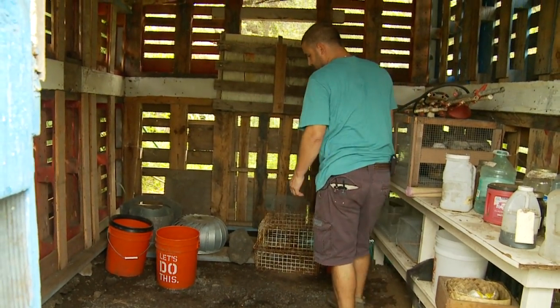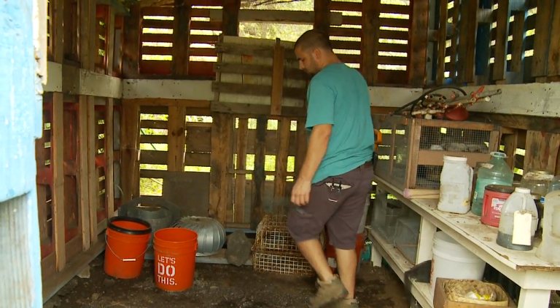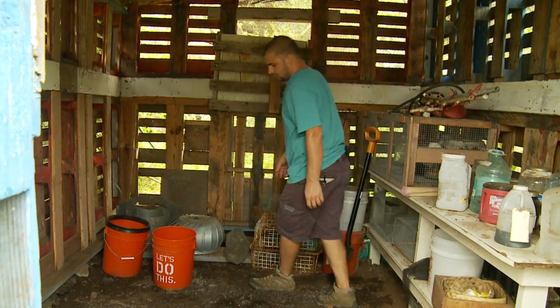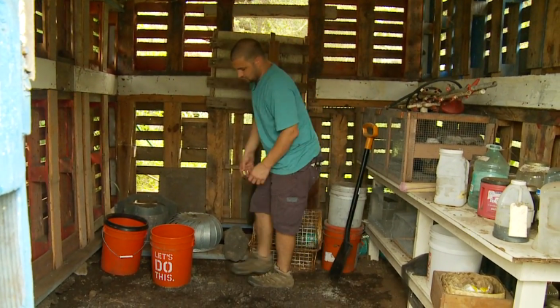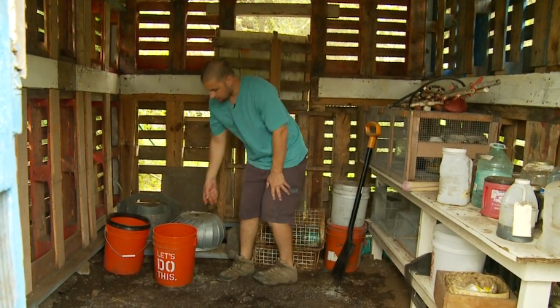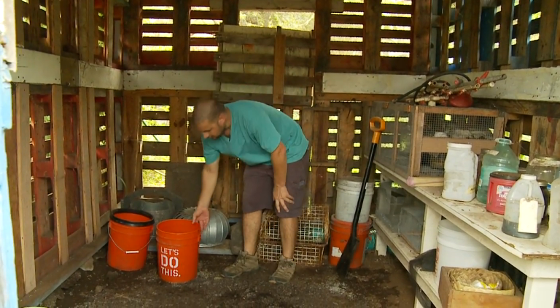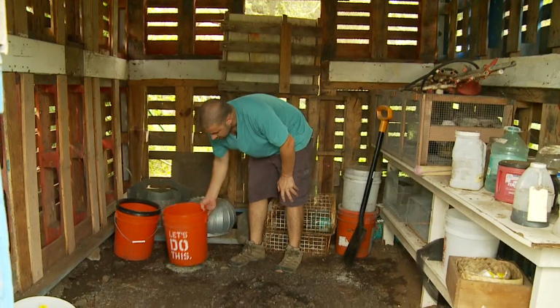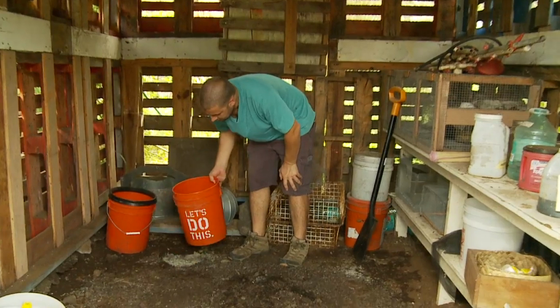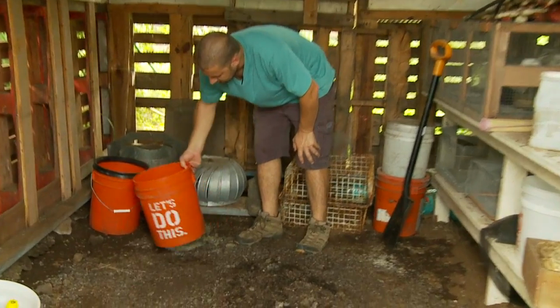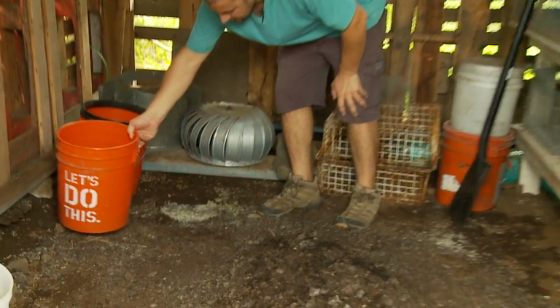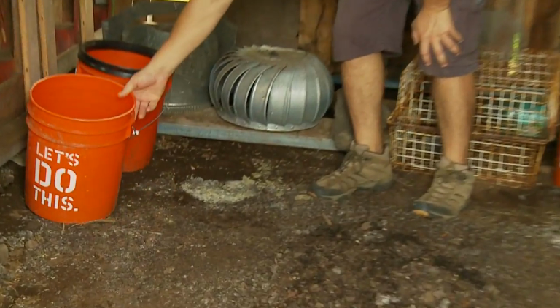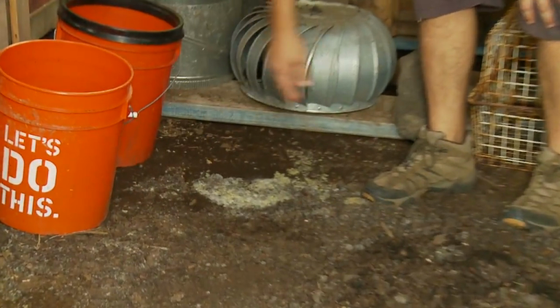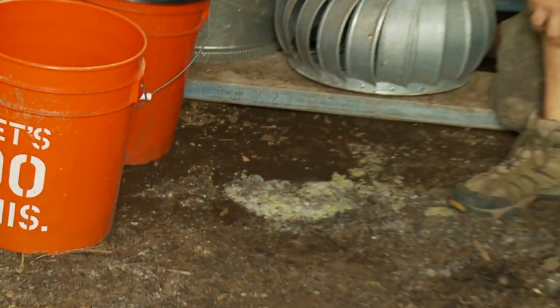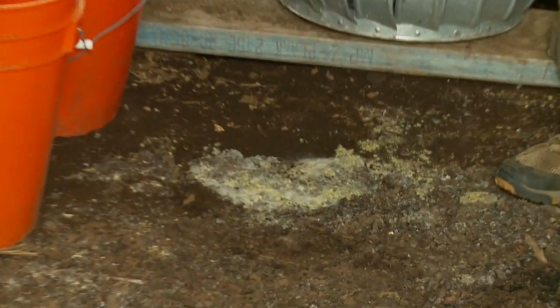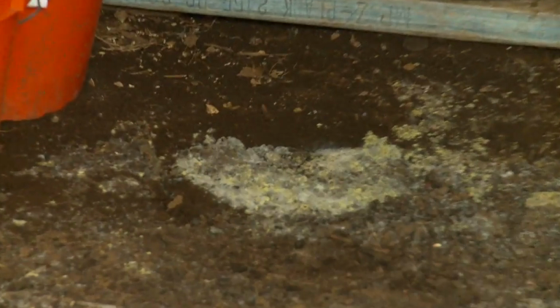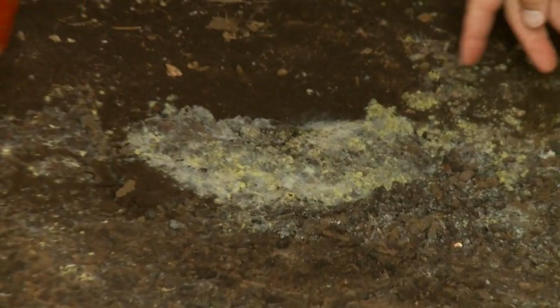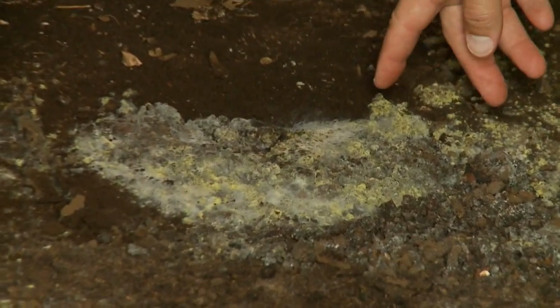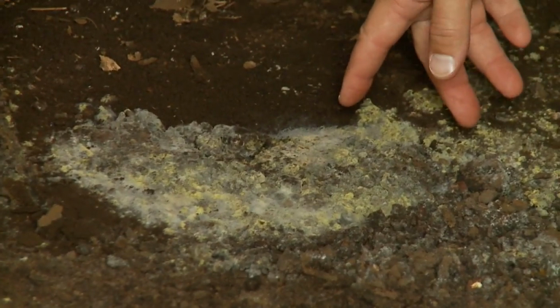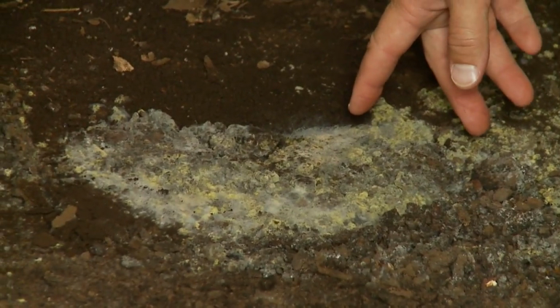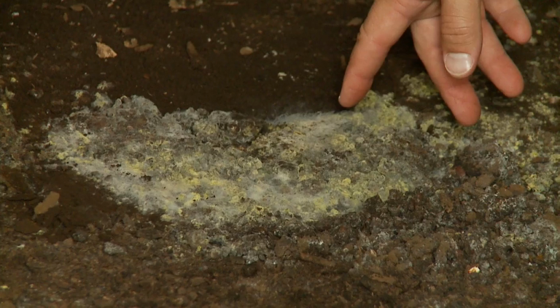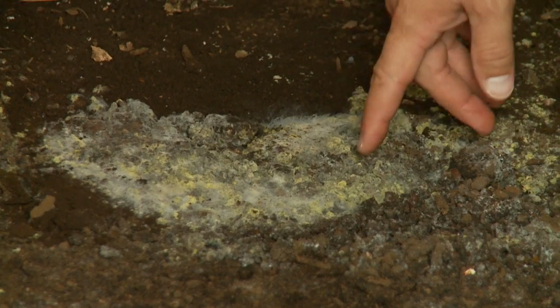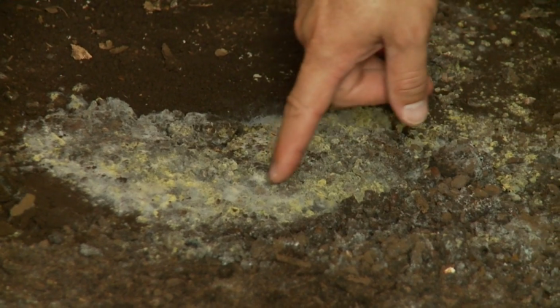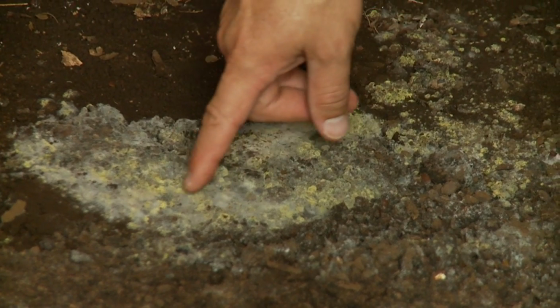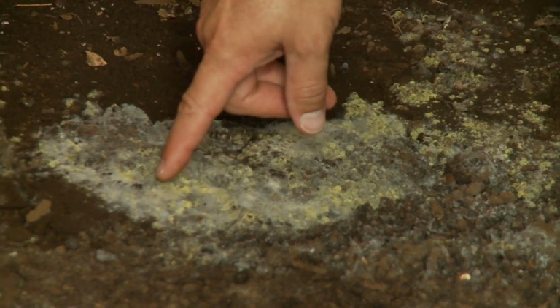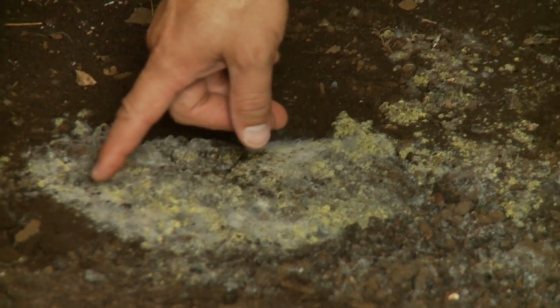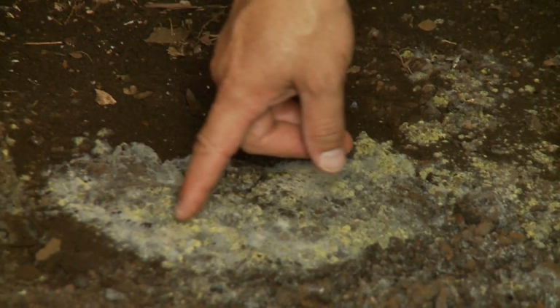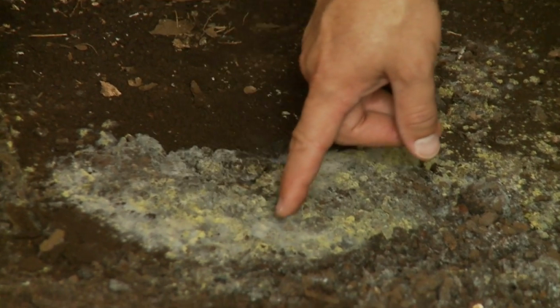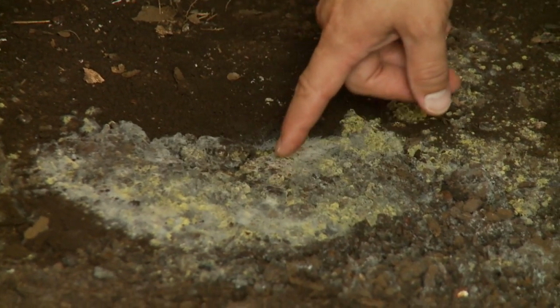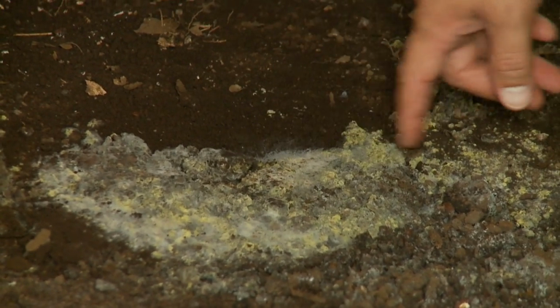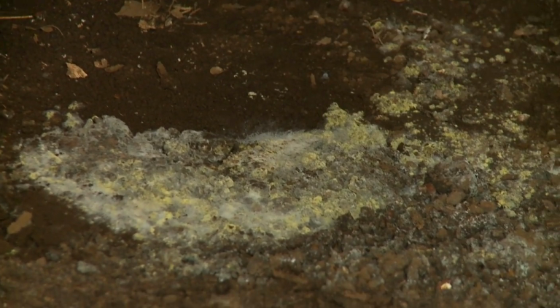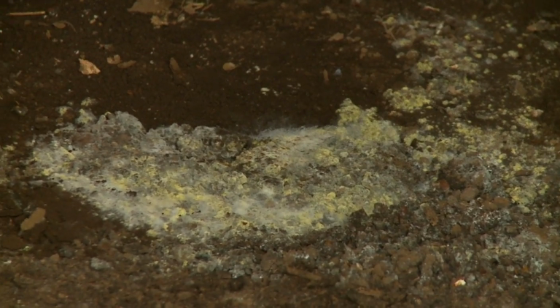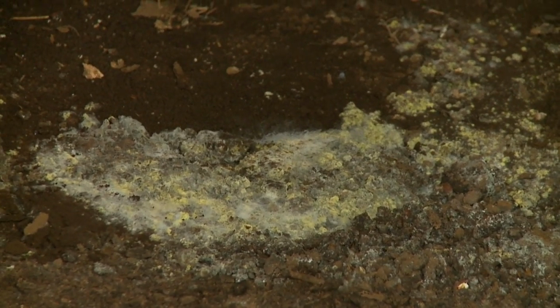So here's a shot — check this out, this is what happened underneath the bucket. See the beautiful biology going nuts there?